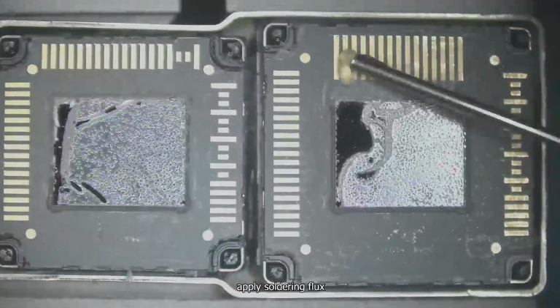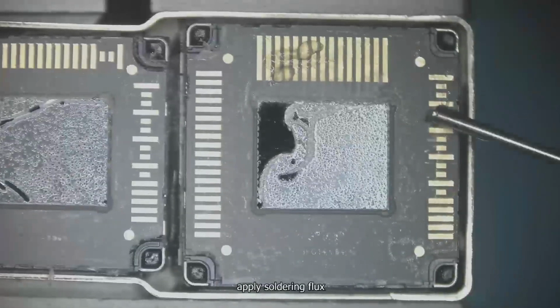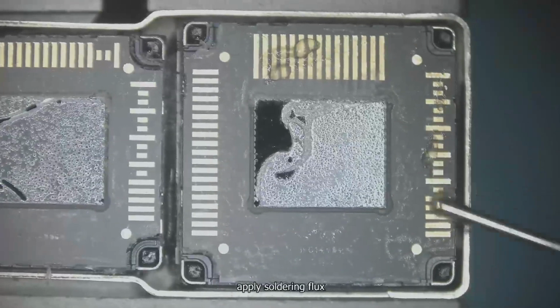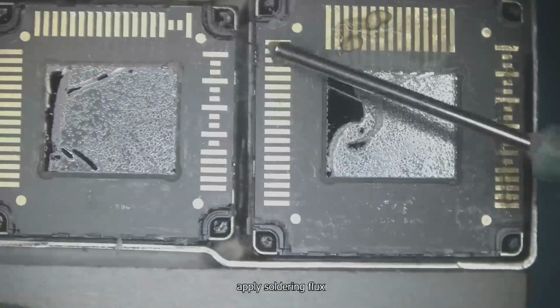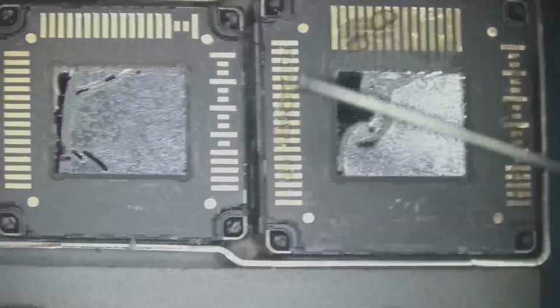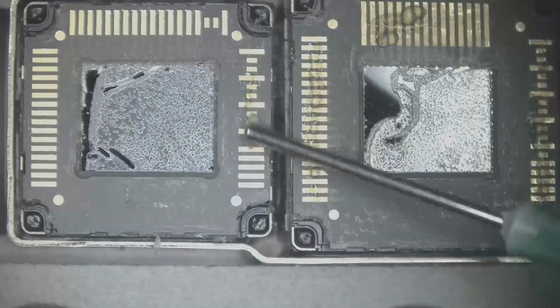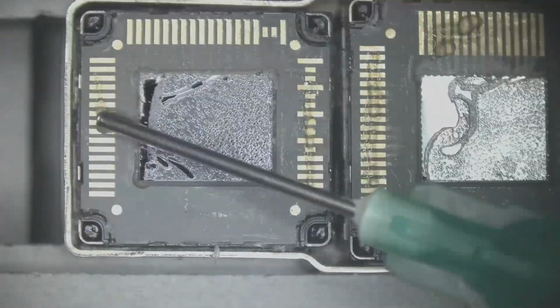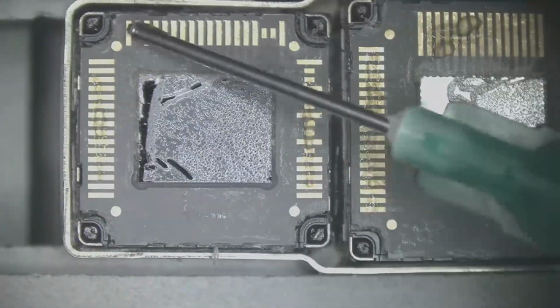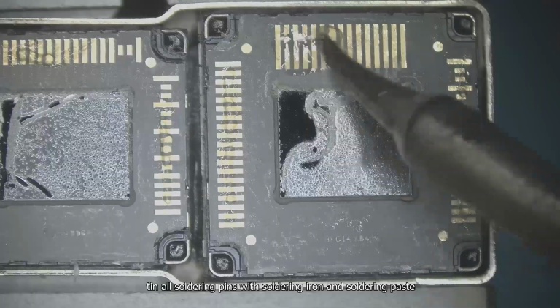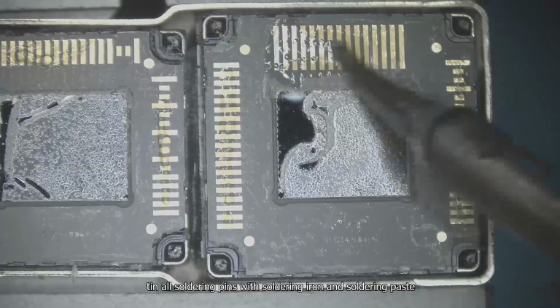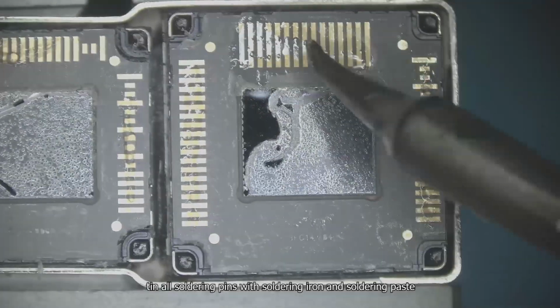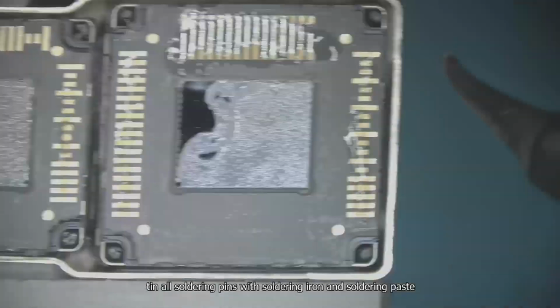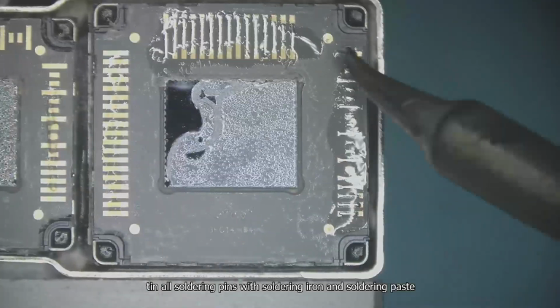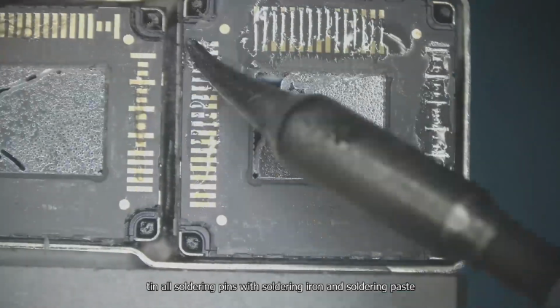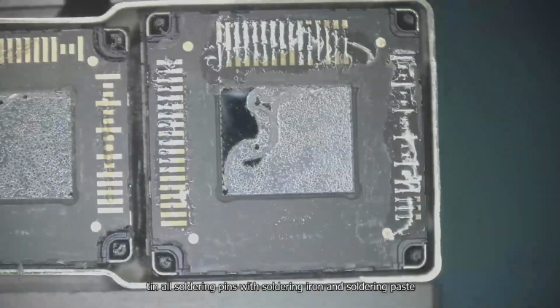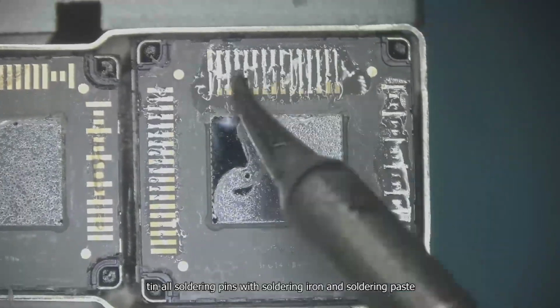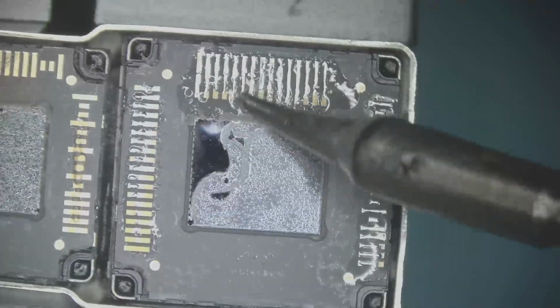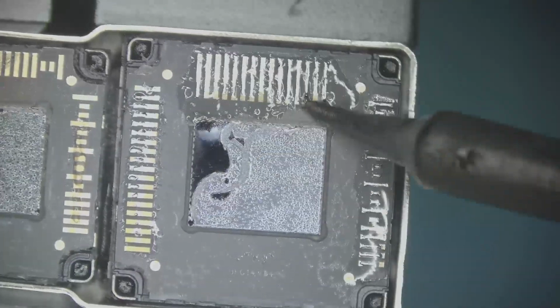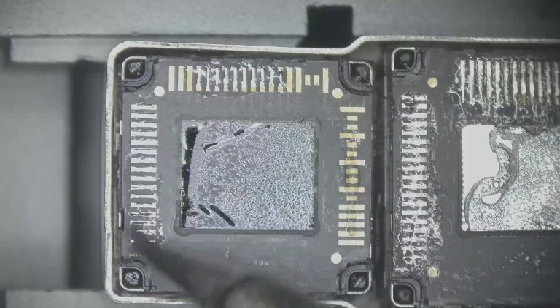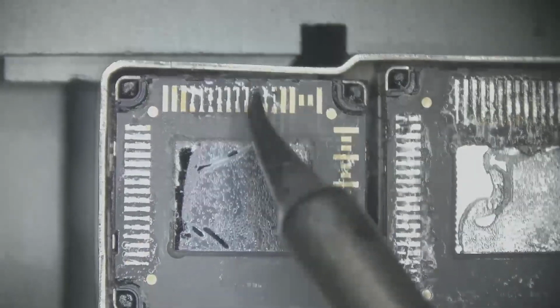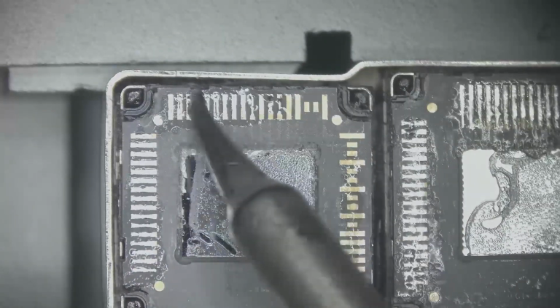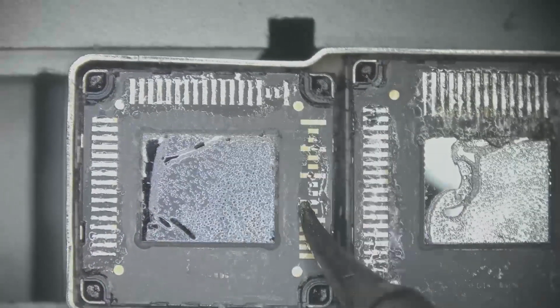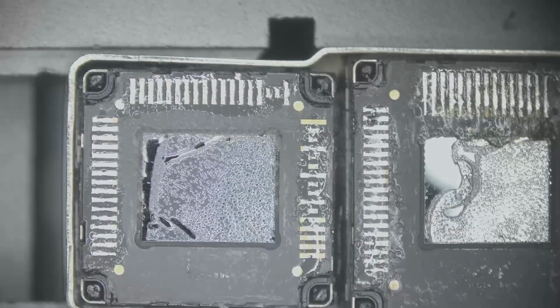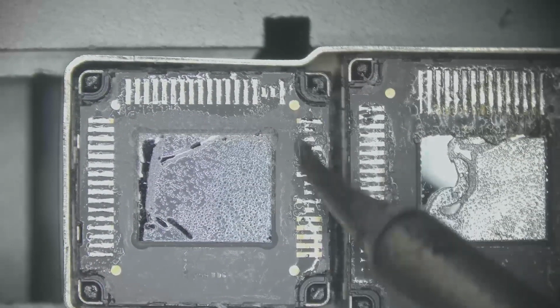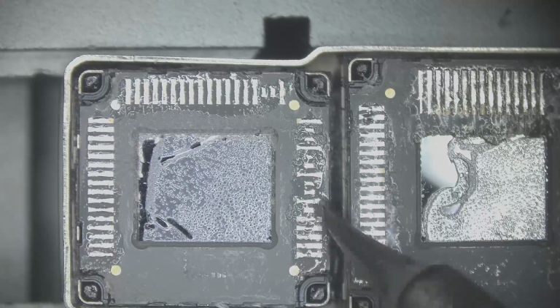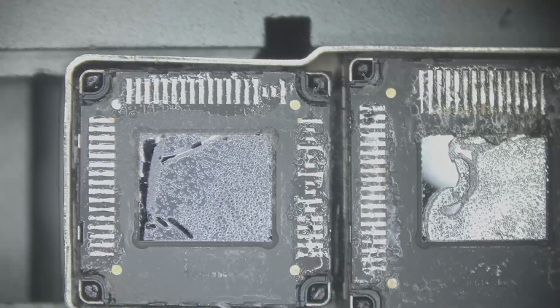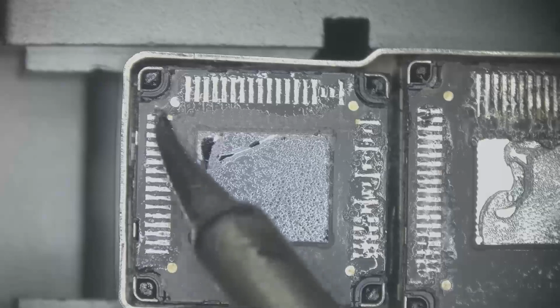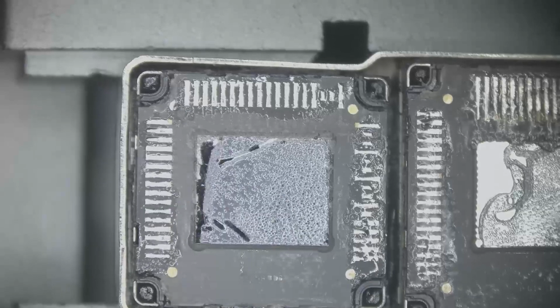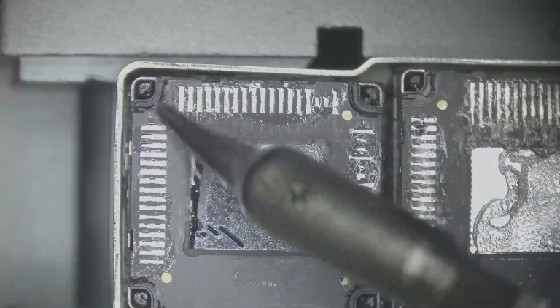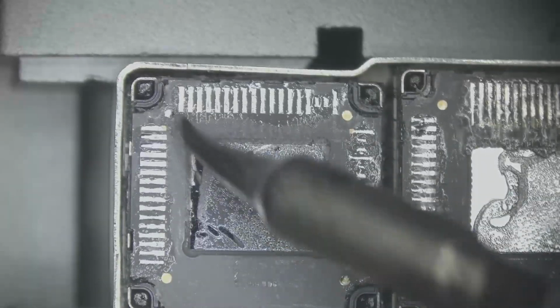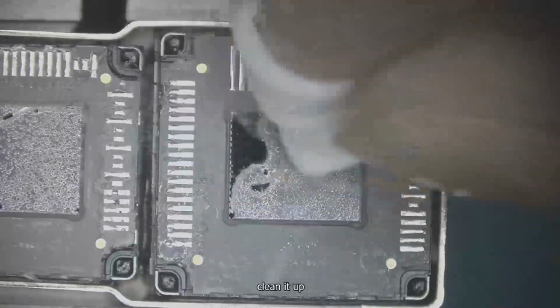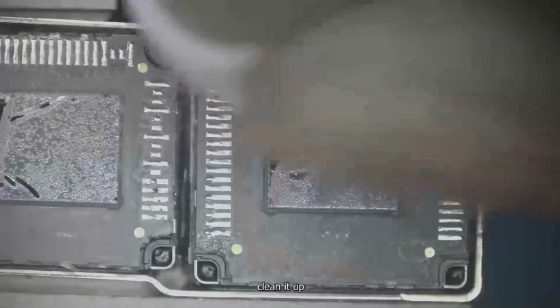Clean residual adhesive on the surface after removing the two flexes to facilitate soldering. Apply soldering flux, then tin all soldering pins with a soldering iron and soldering paste. Clean it up.